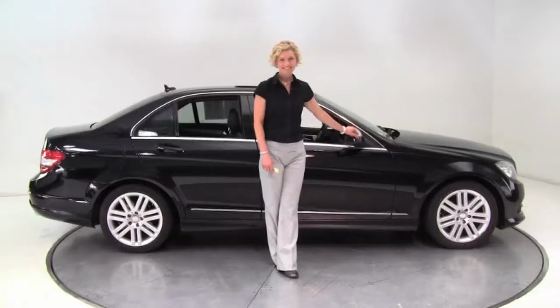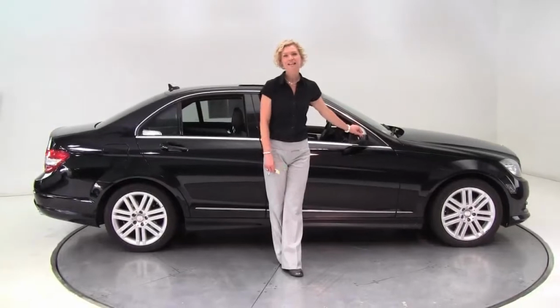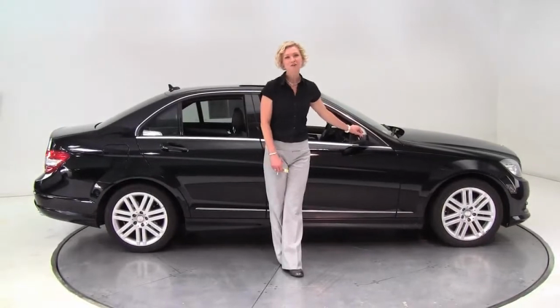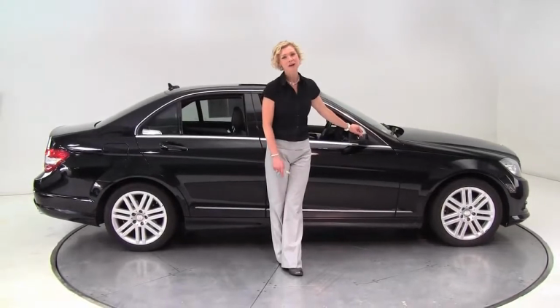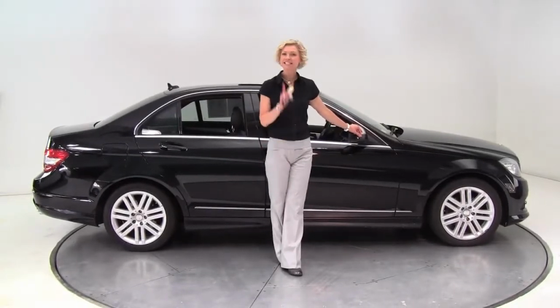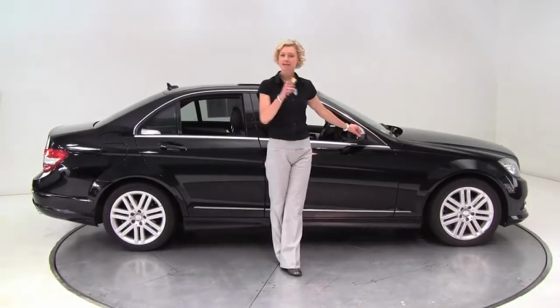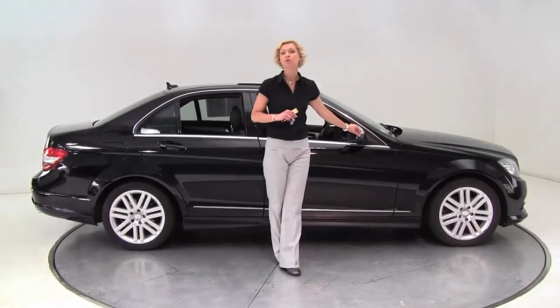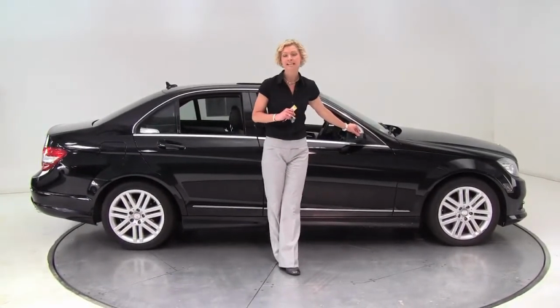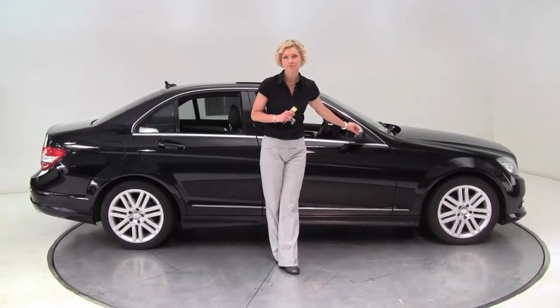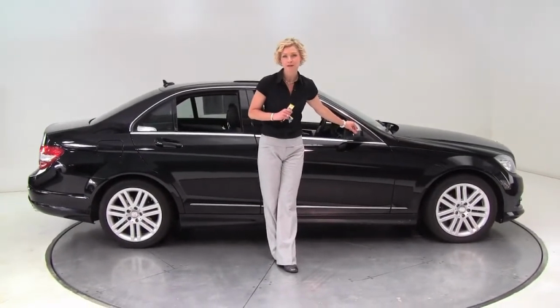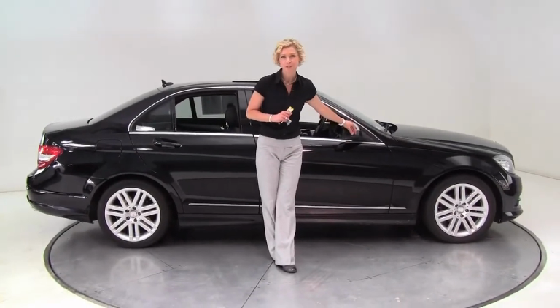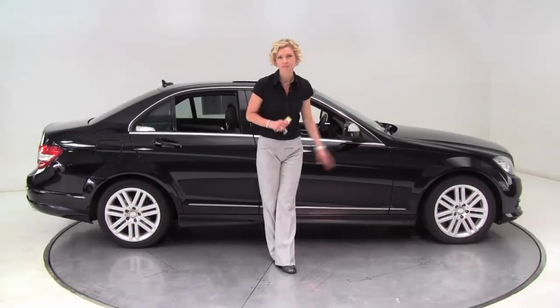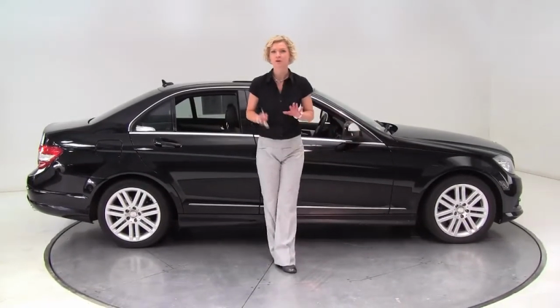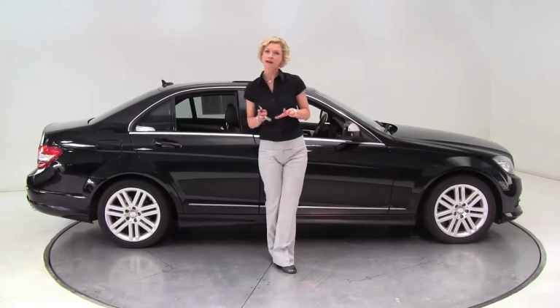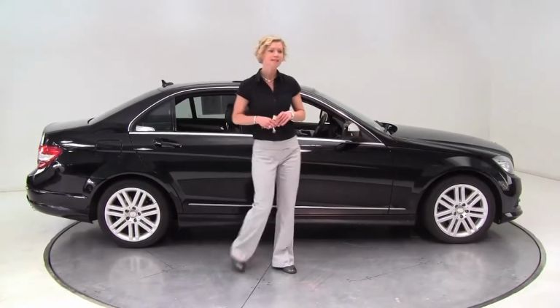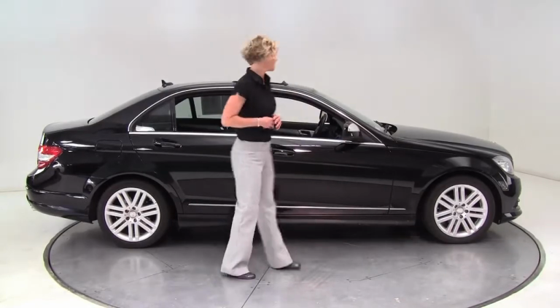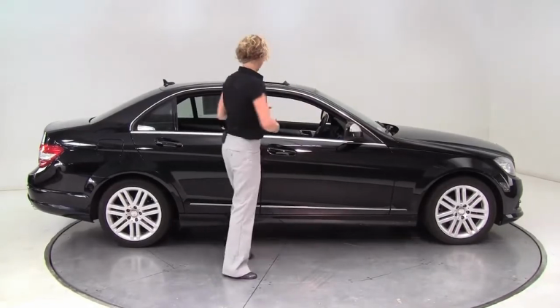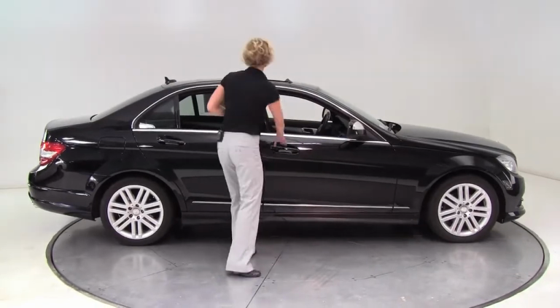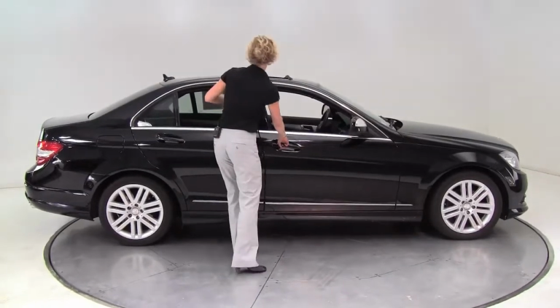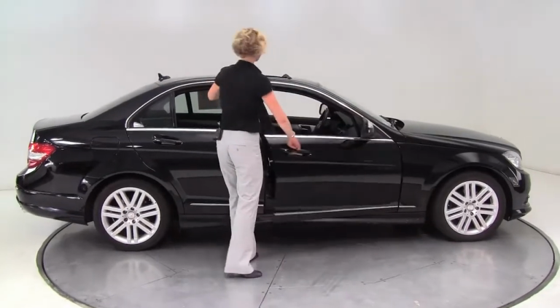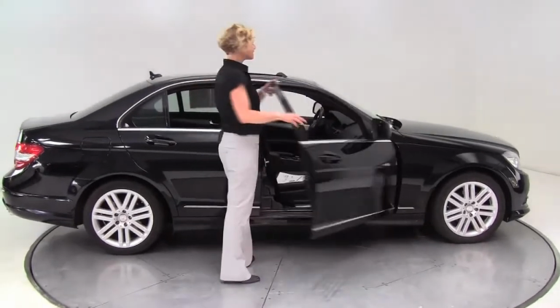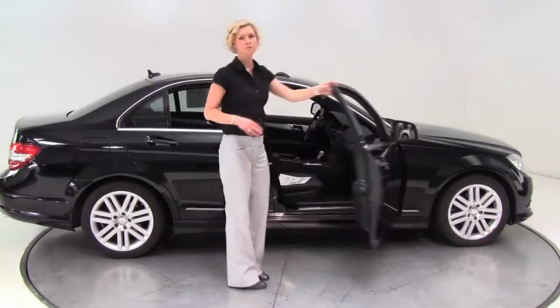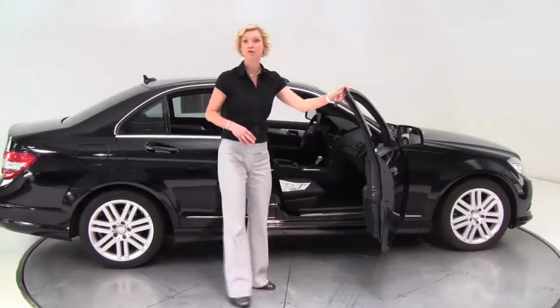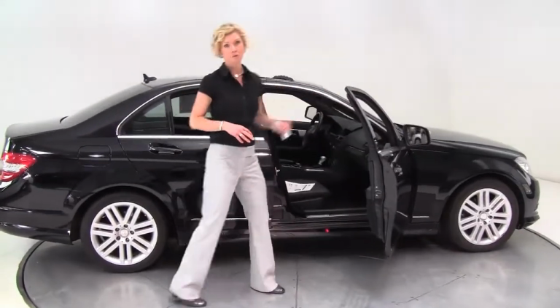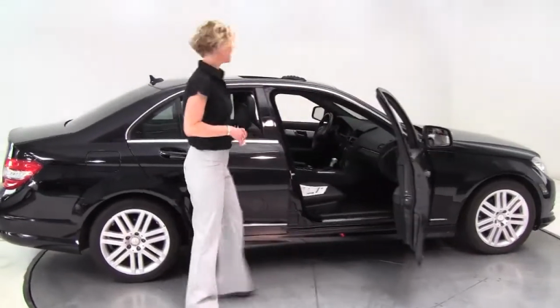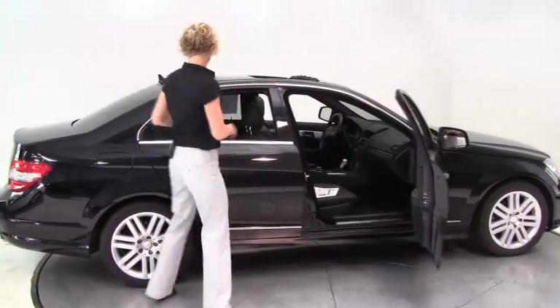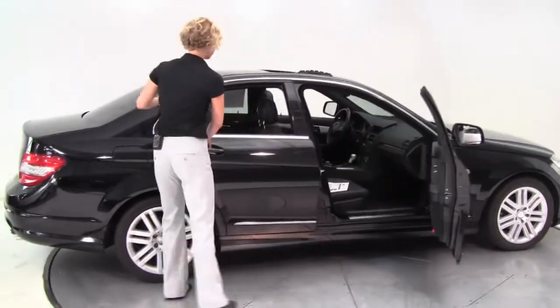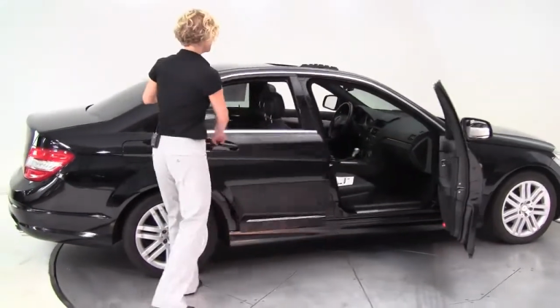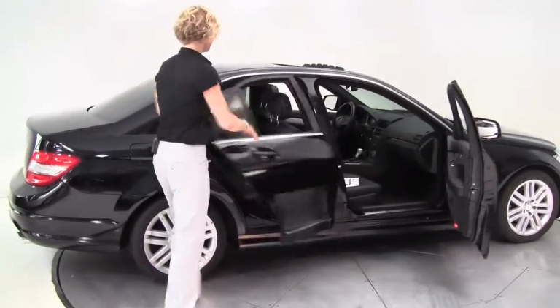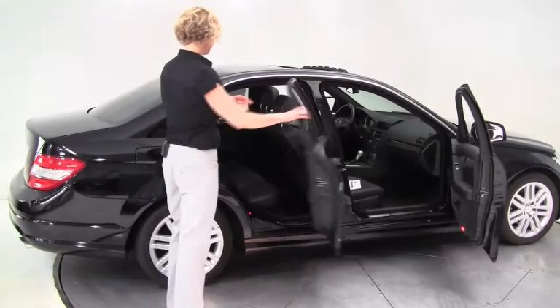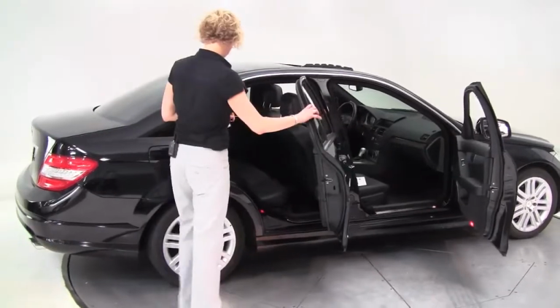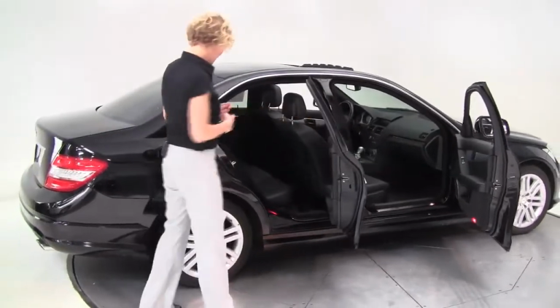Hello there, Wise Buyers. This is Erin coming to you once again from Feldman Imports, Bloomington, Minnesota with a 2008 Mercedes-Benz C300 4MATIC. This is a two-owner vehicle, black on black.